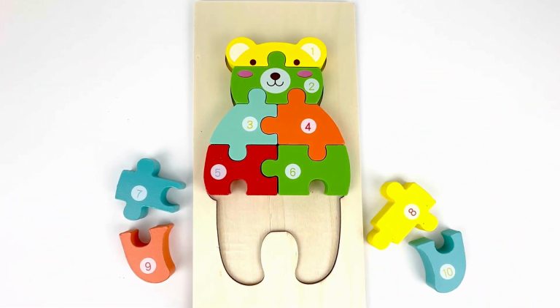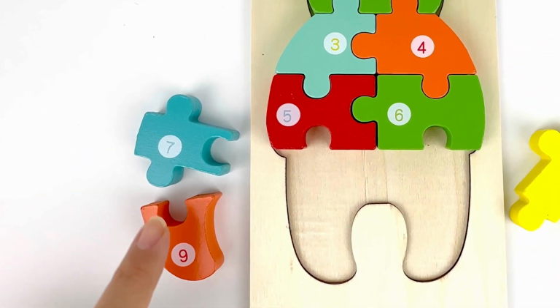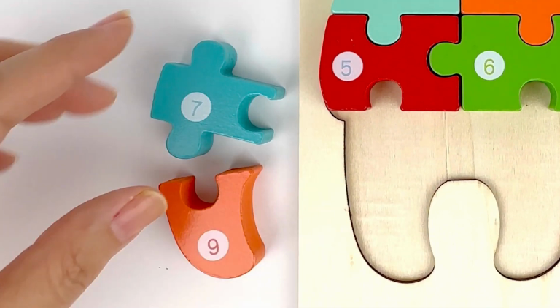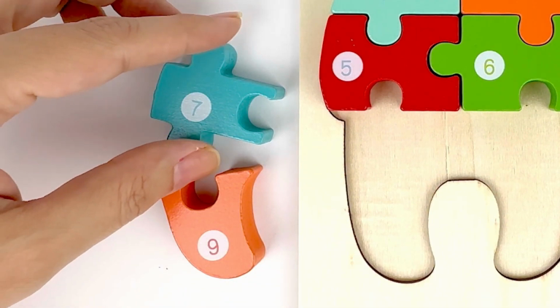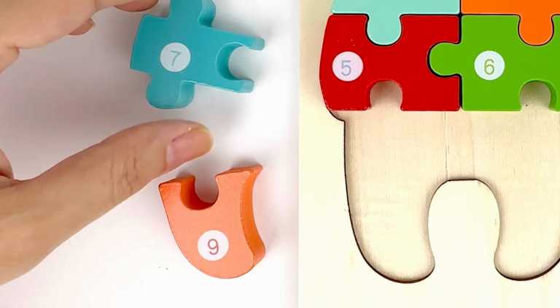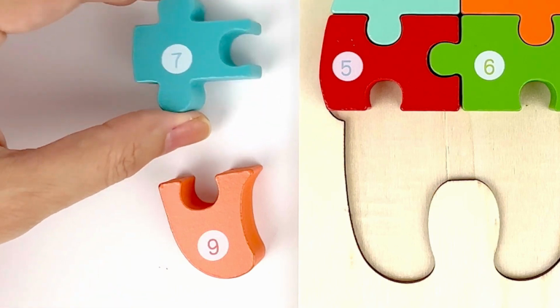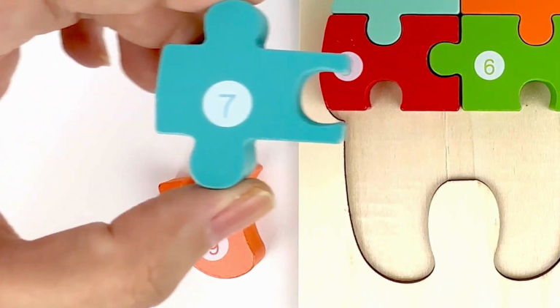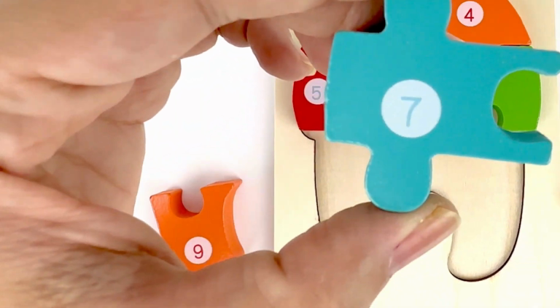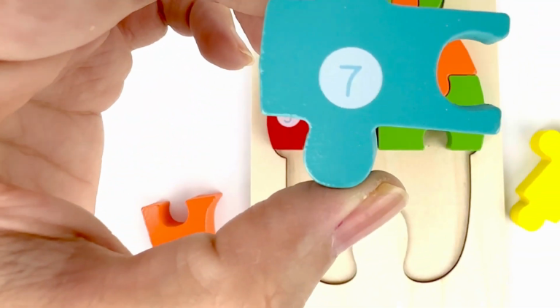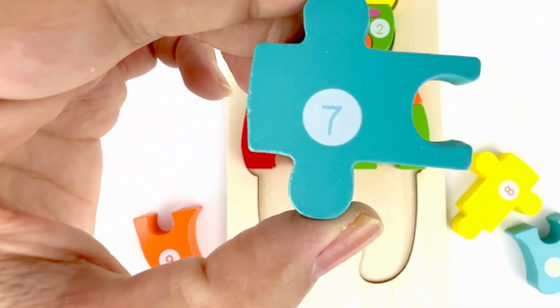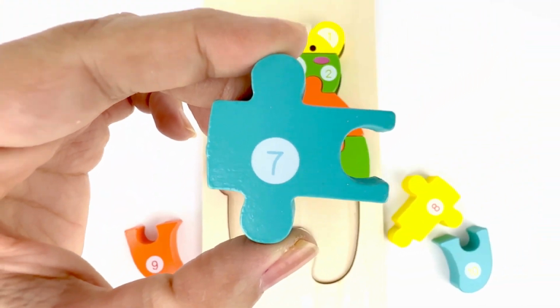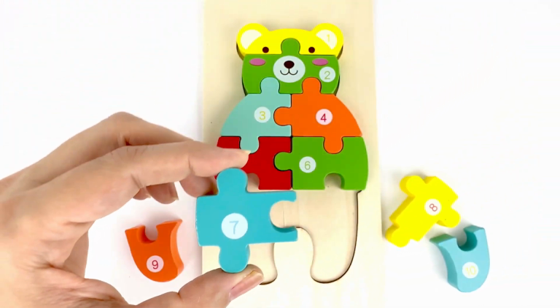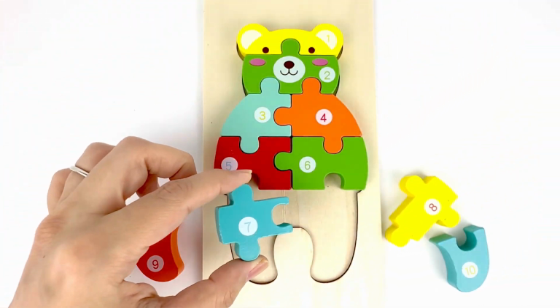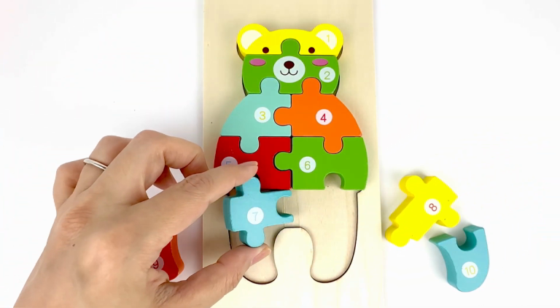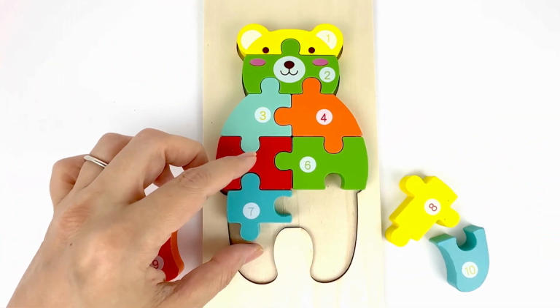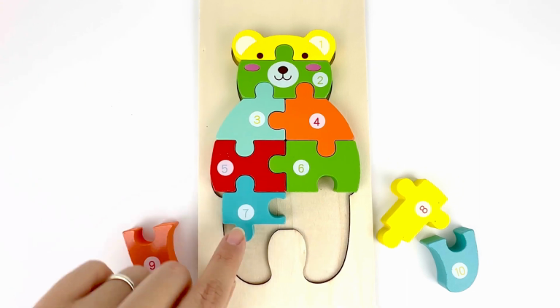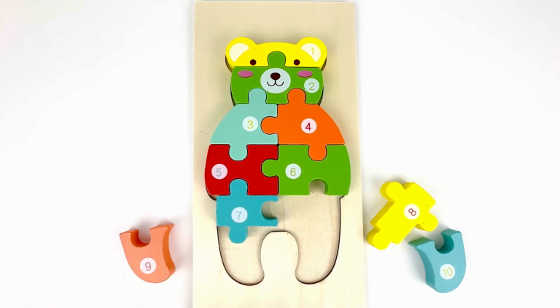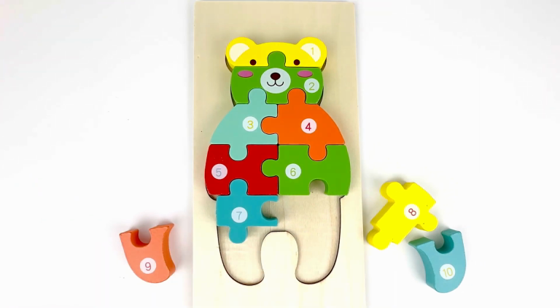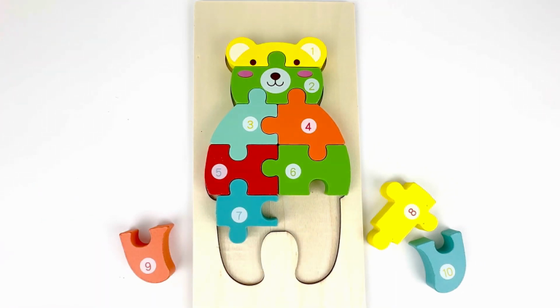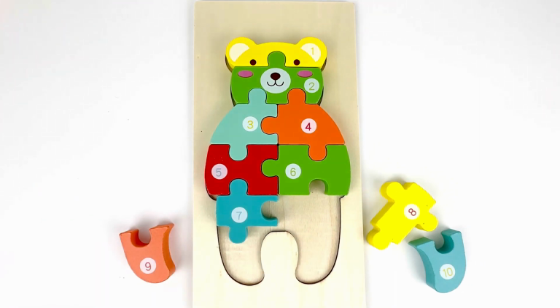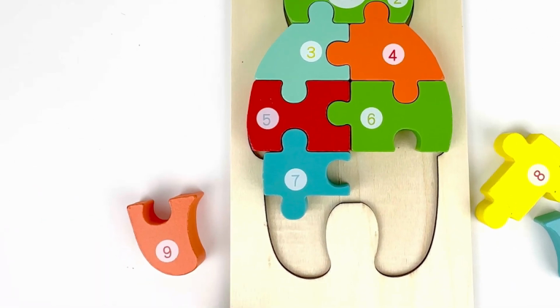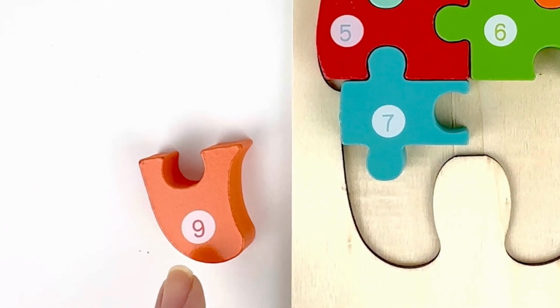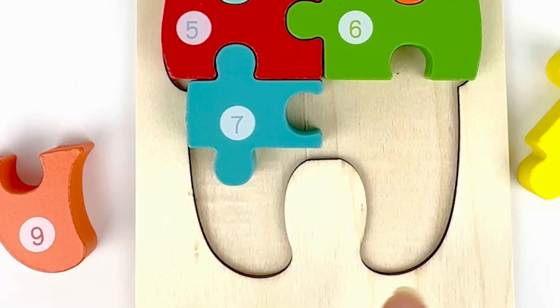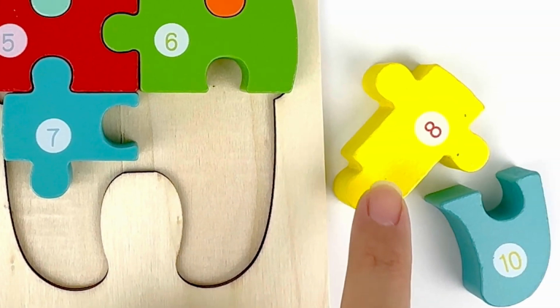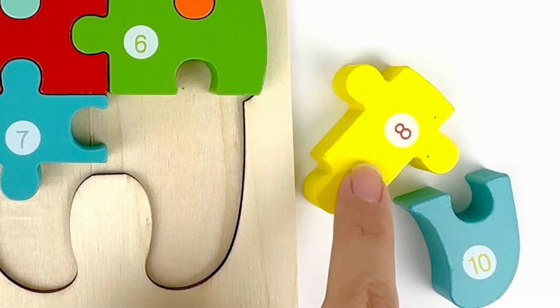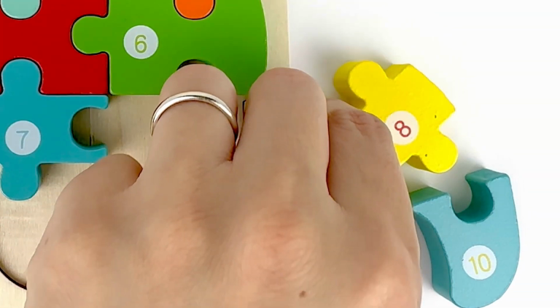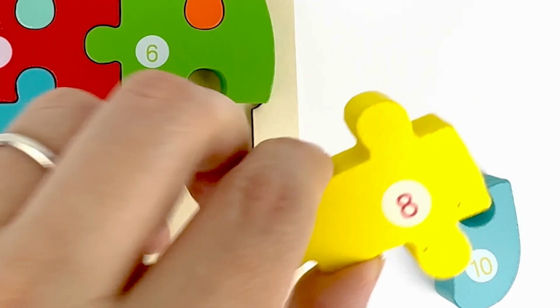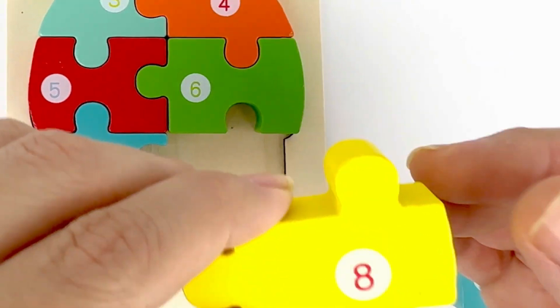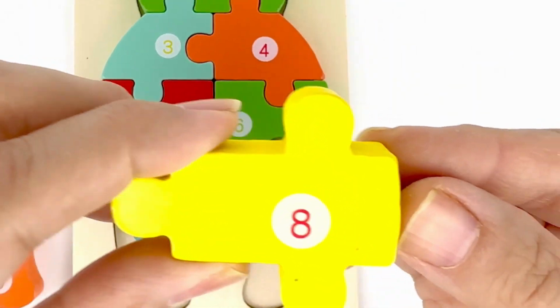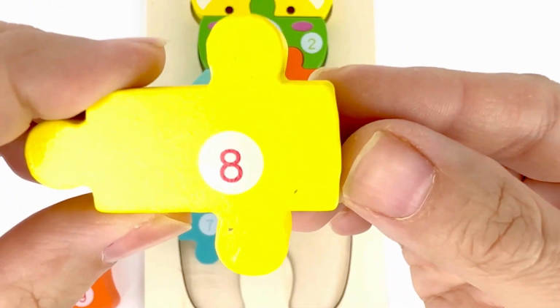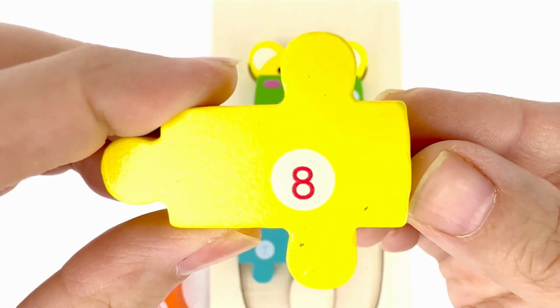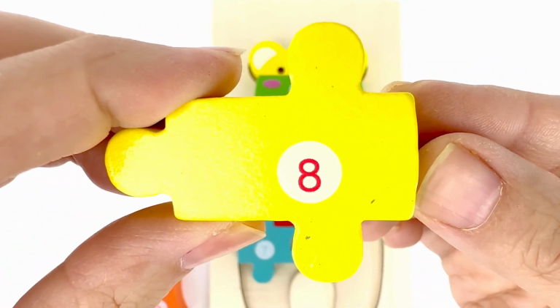After number six, we have seven. And we found it. Number seven. Color blue. Number eight should come after seven. And there it is. Number eight. Color yellow.